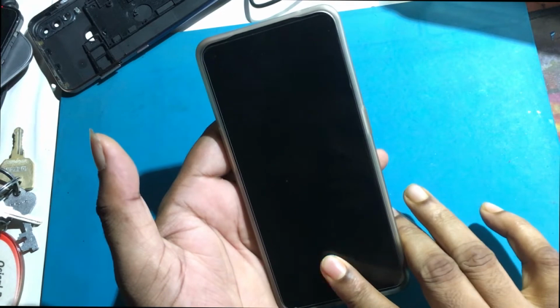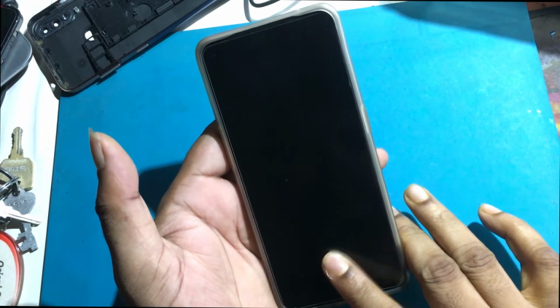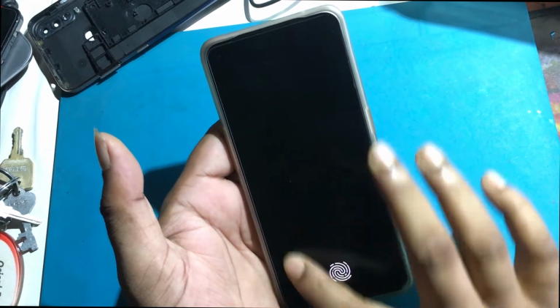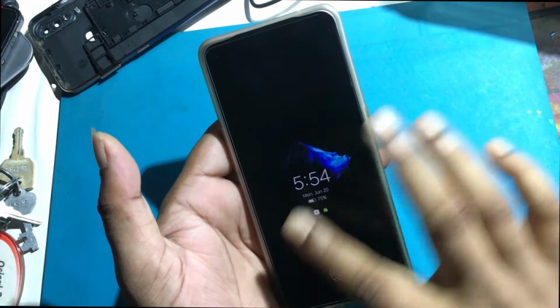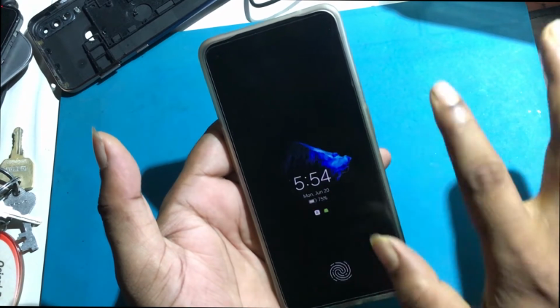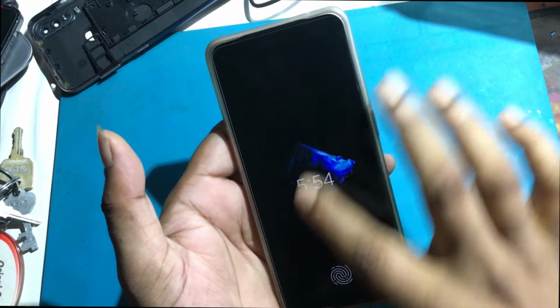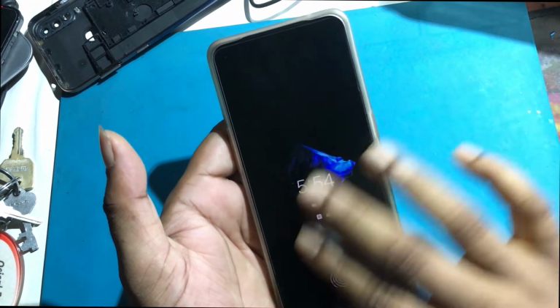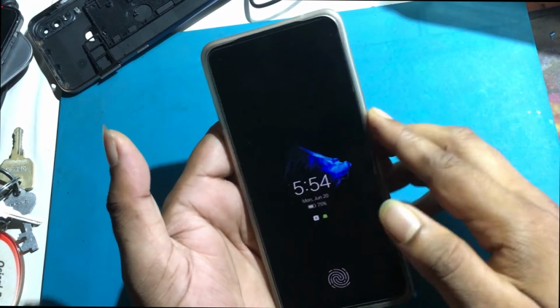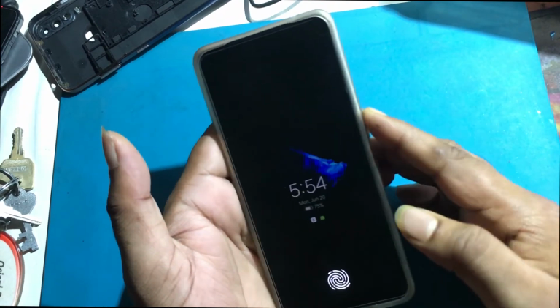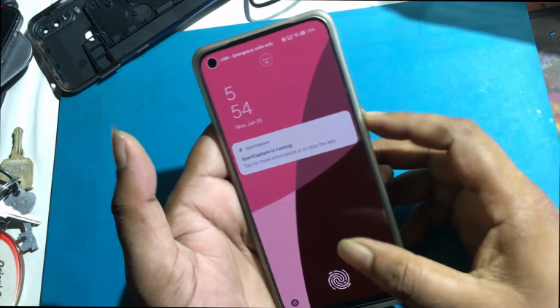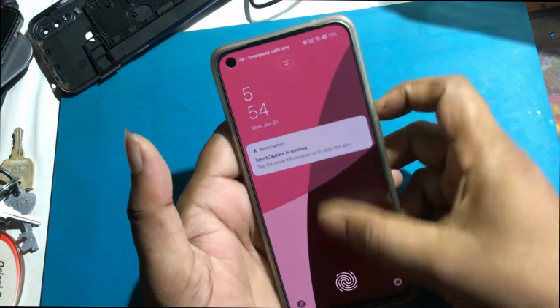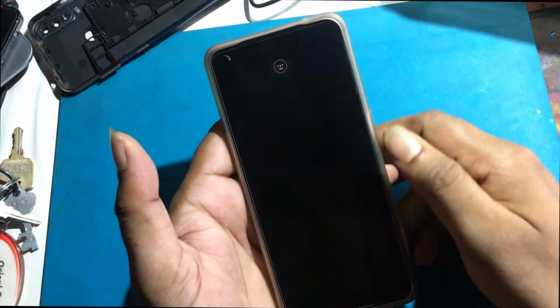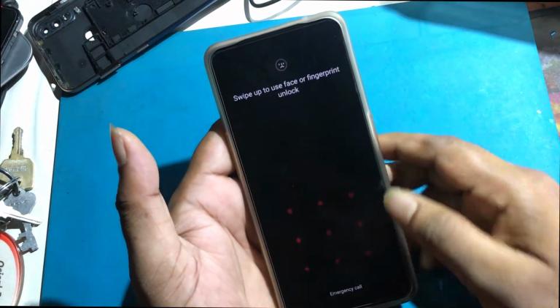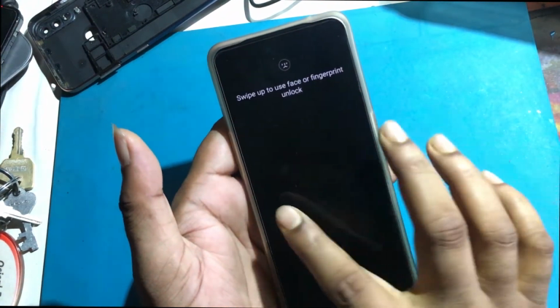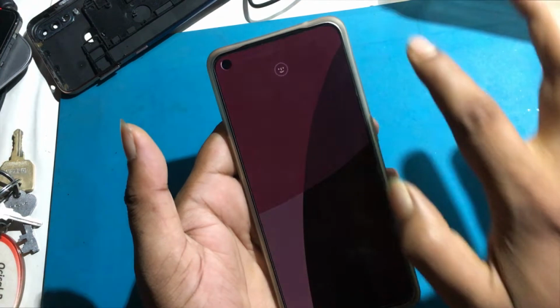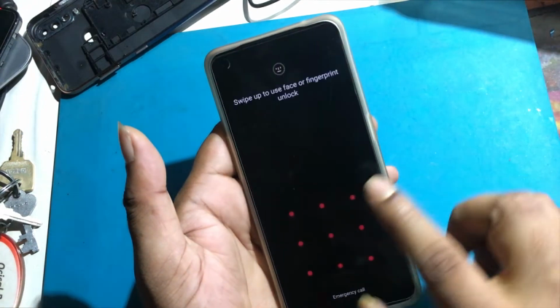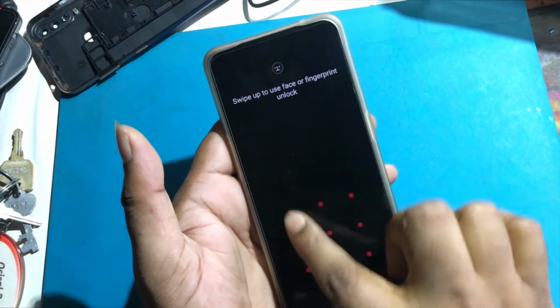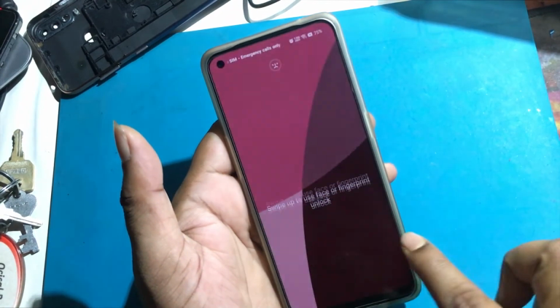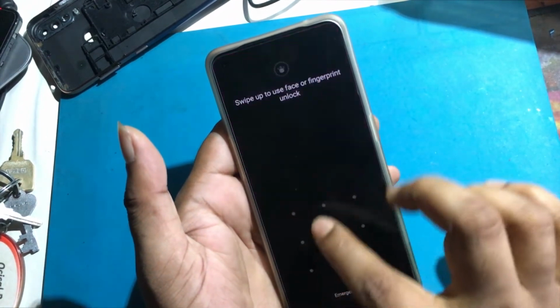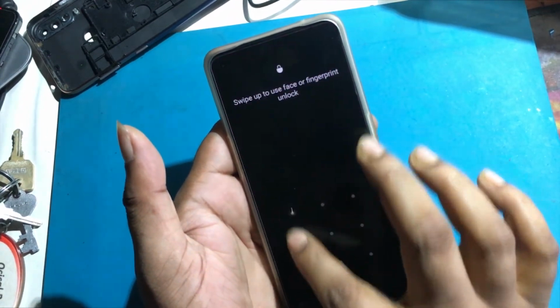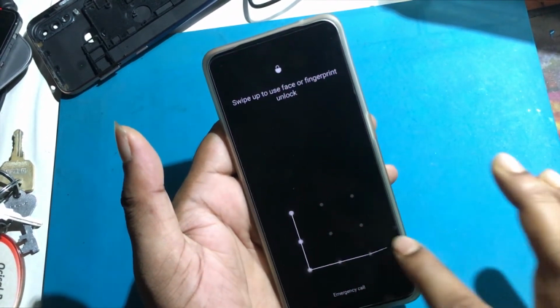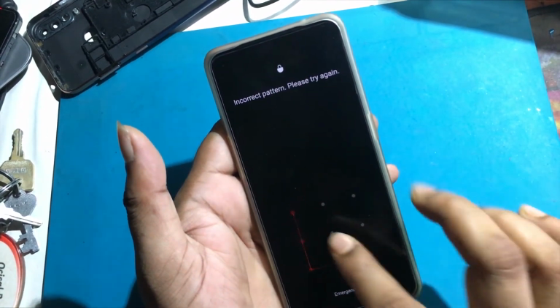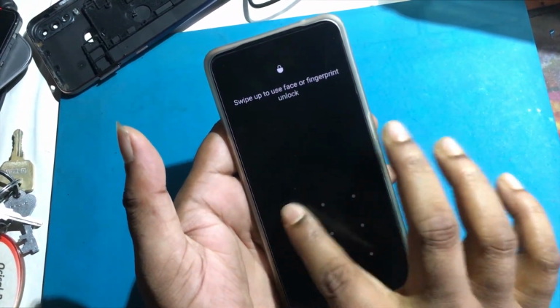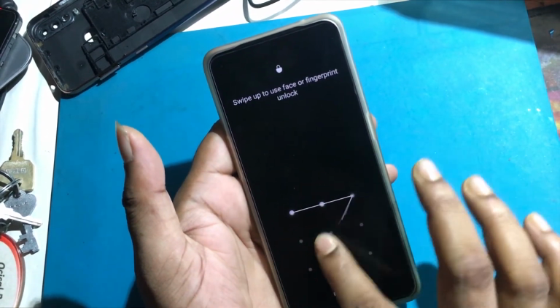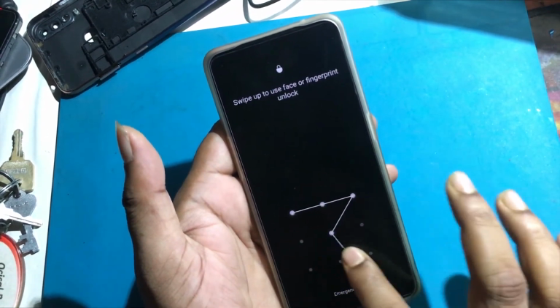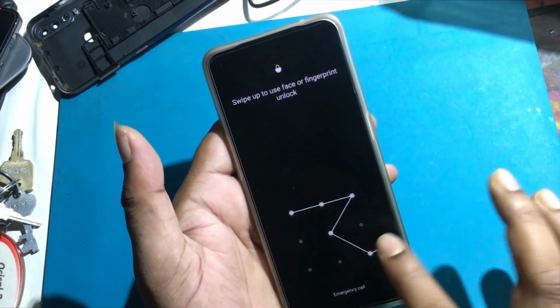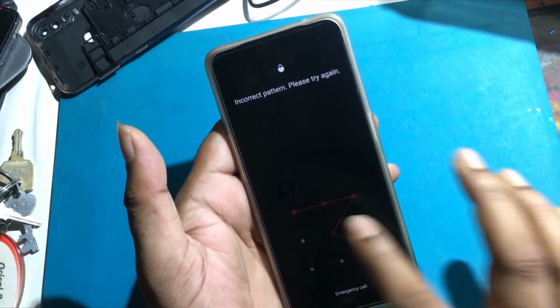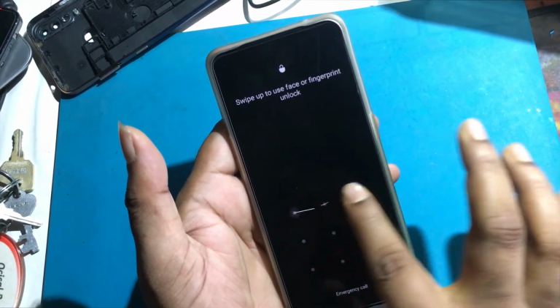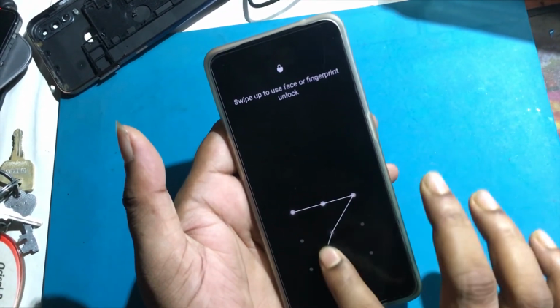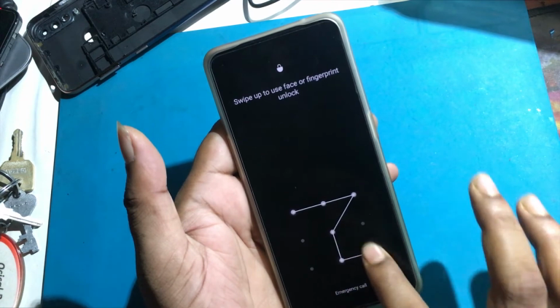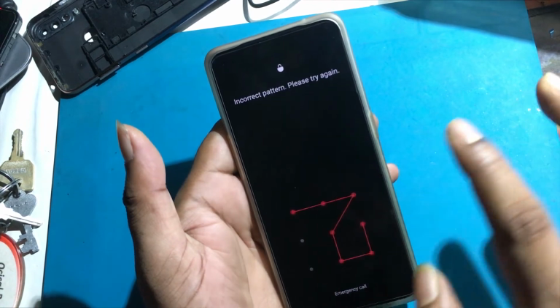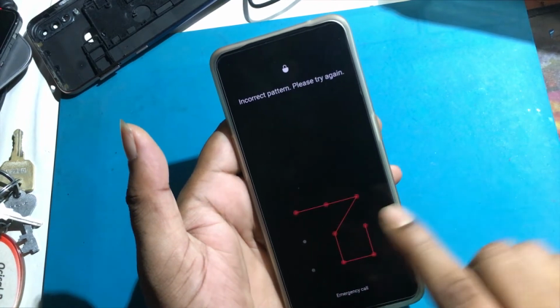Unfortunately, I forgot my phone password — the lock screen password — which is why I can't use this phone. If you have forgotten the password of your phone, my video today shows how to unlock the phone.